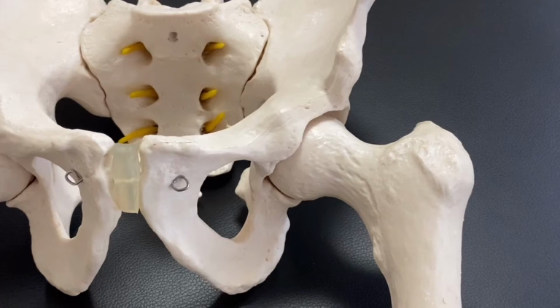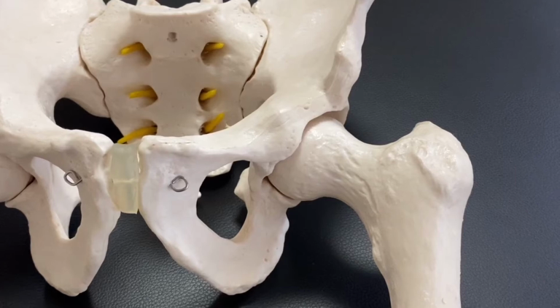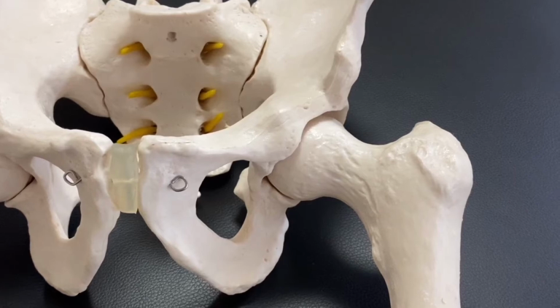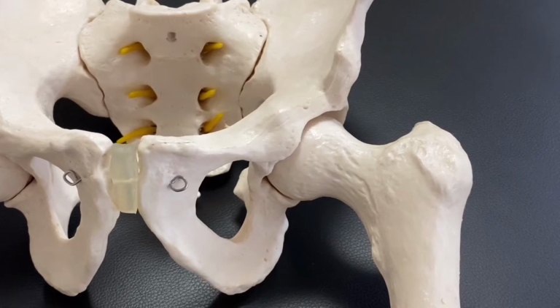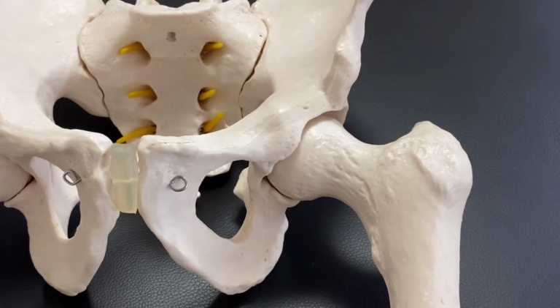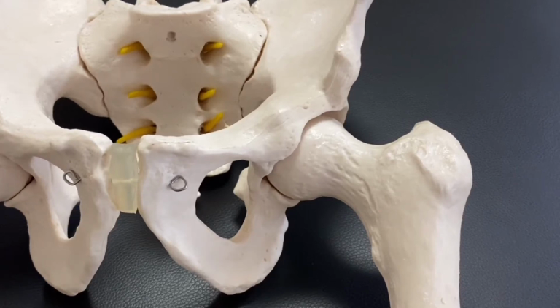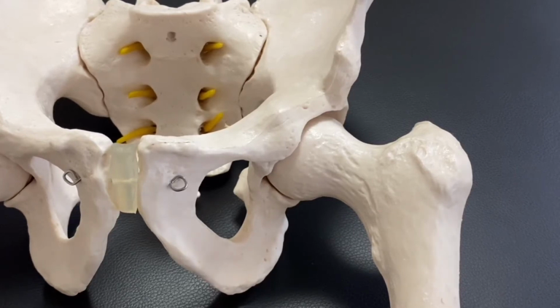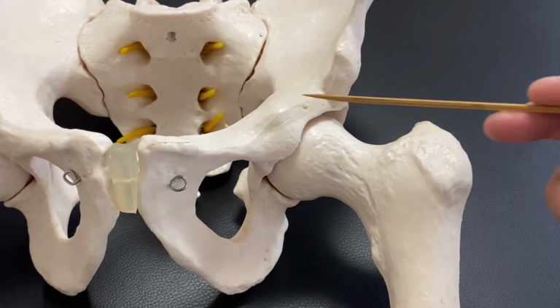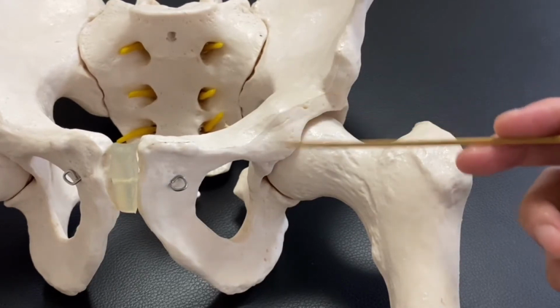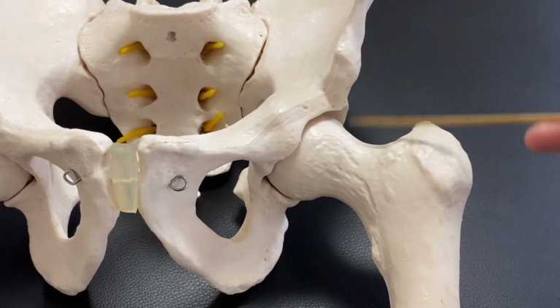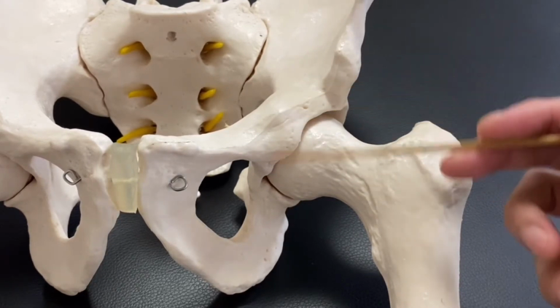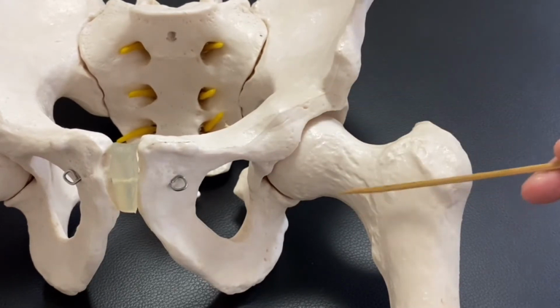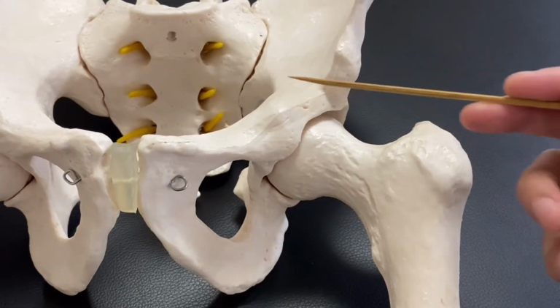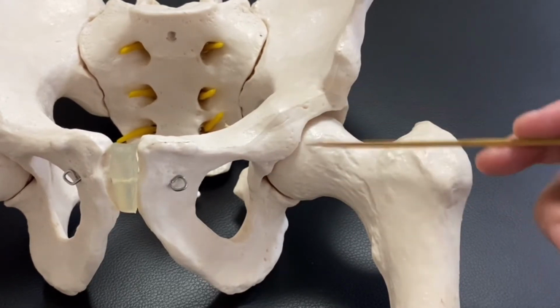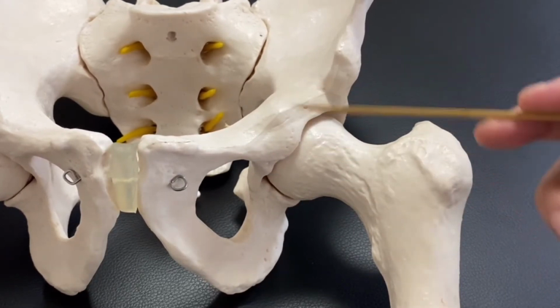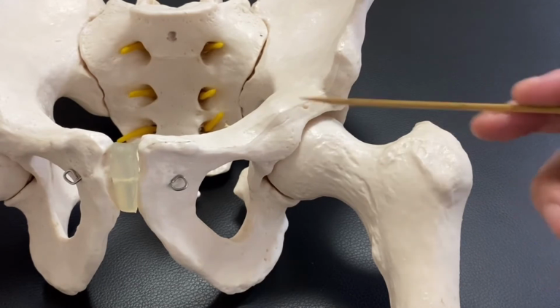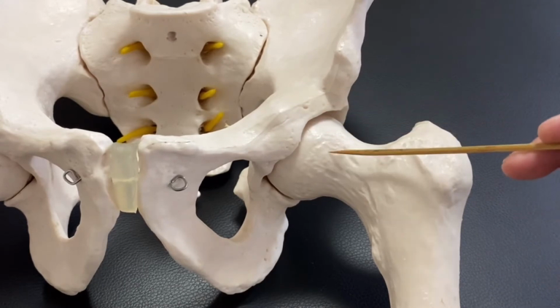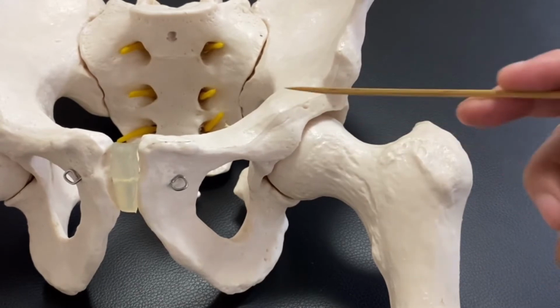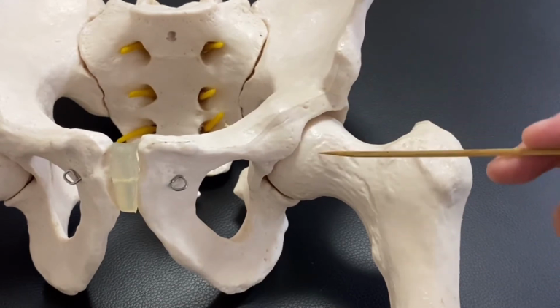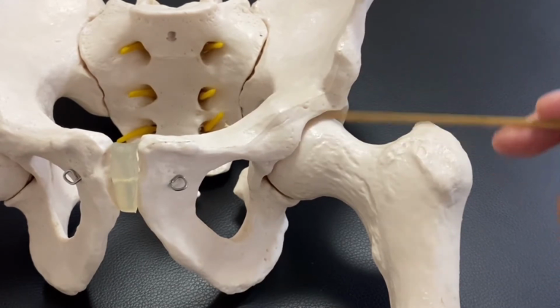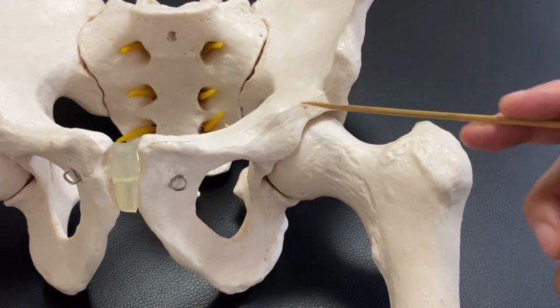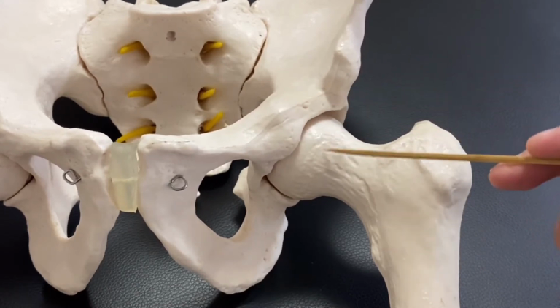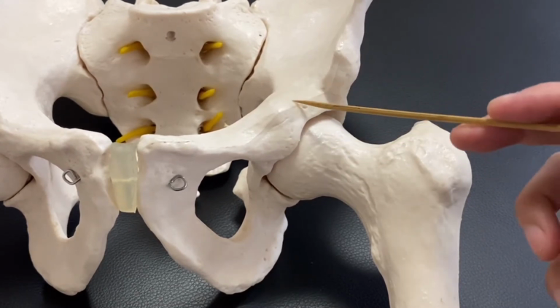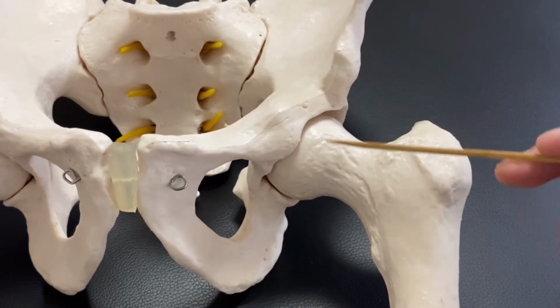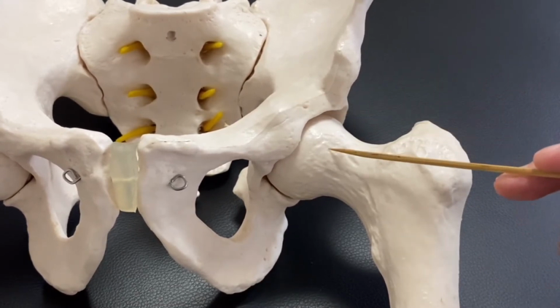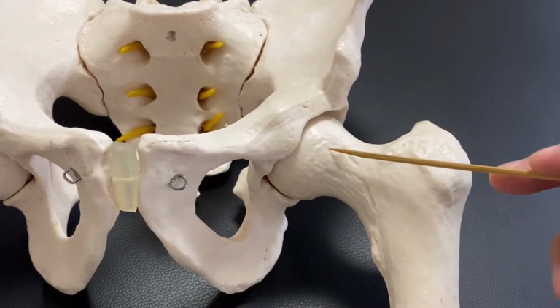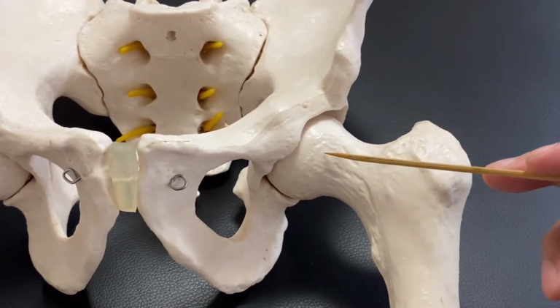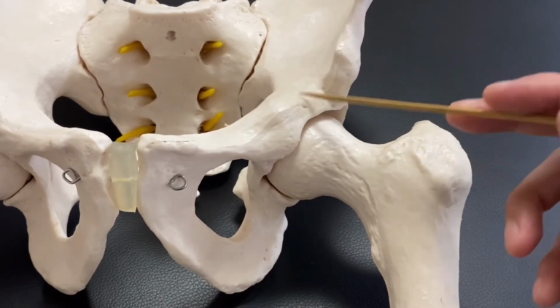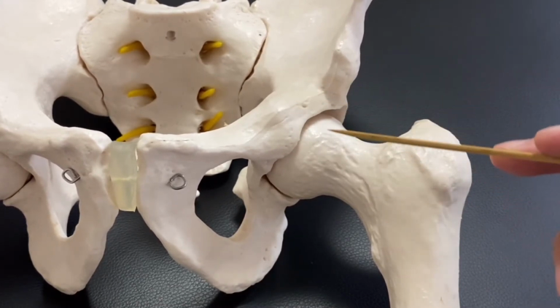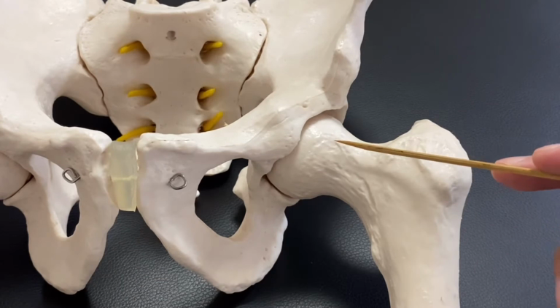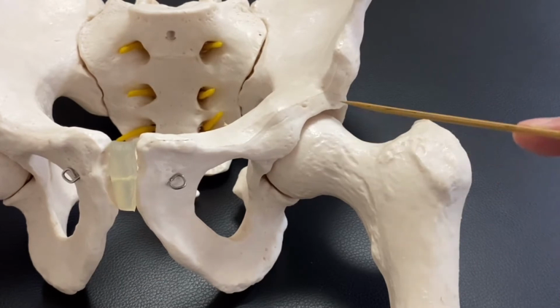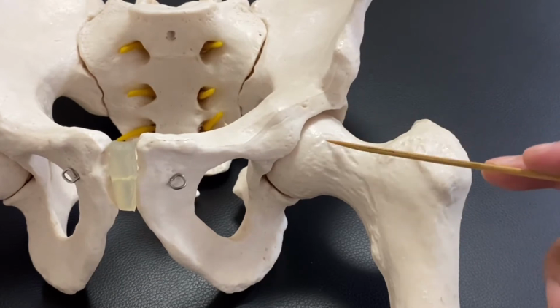In this video, I'm going to explain the basic anatomy and function of the hip joint. This is a very important joint in the human body.